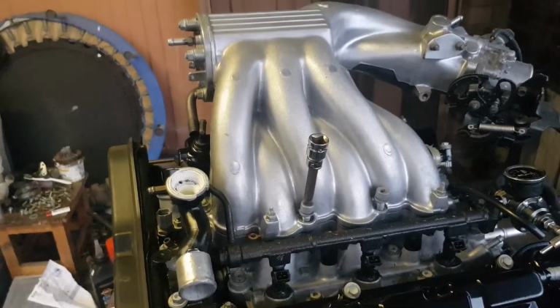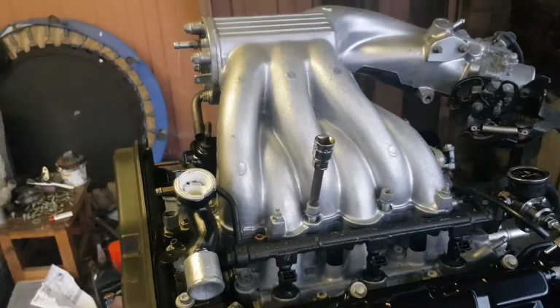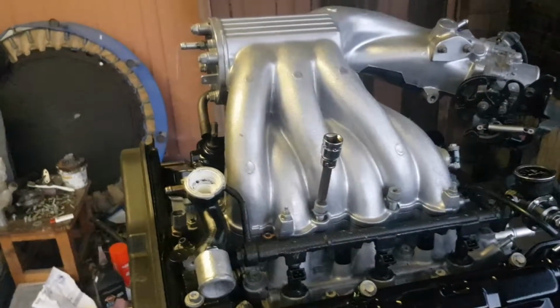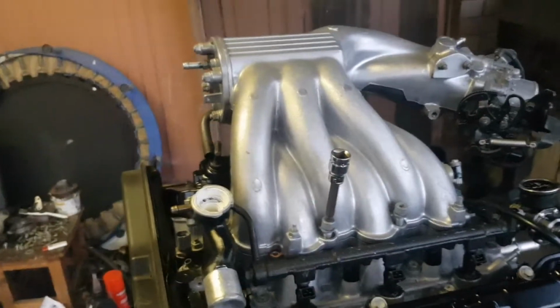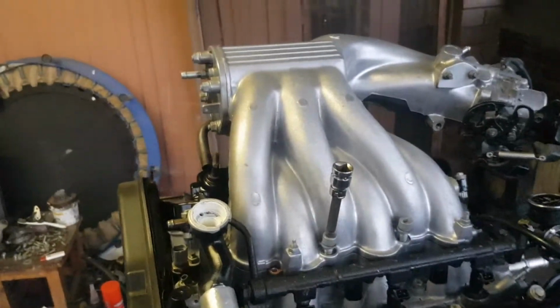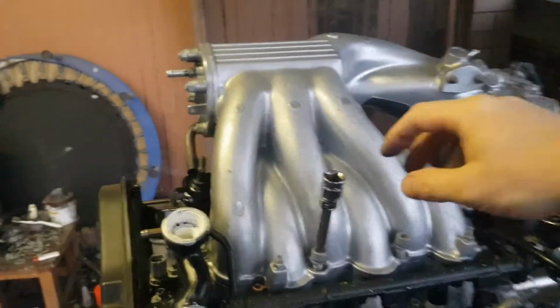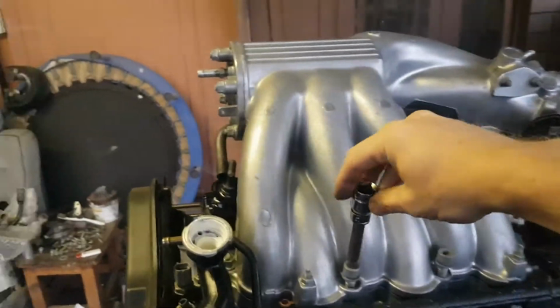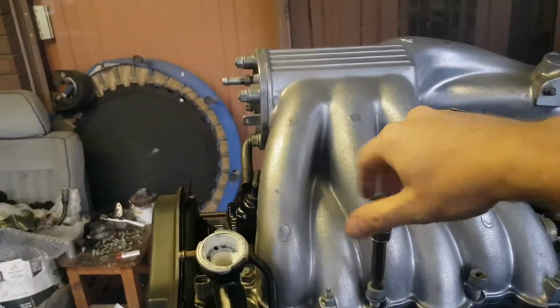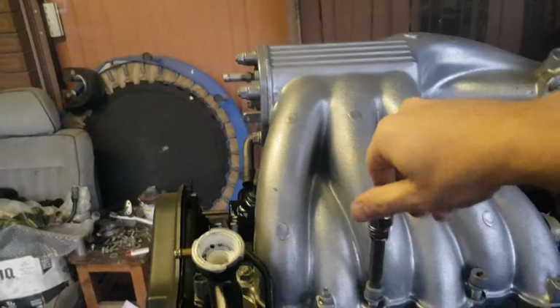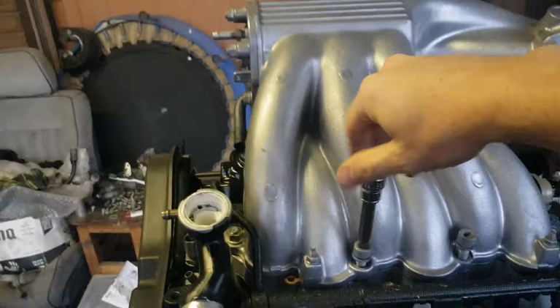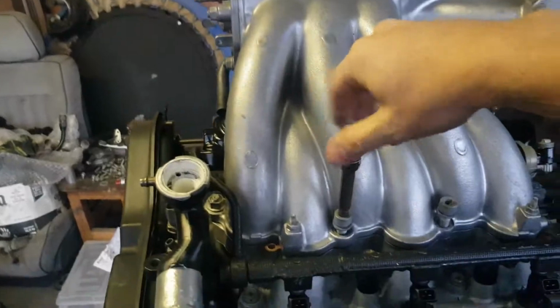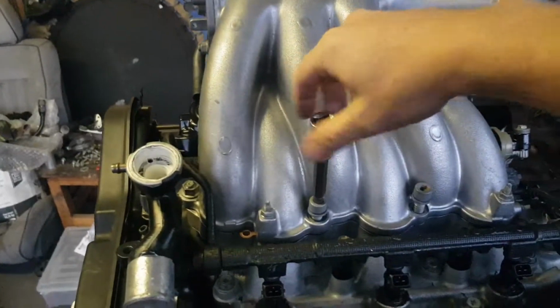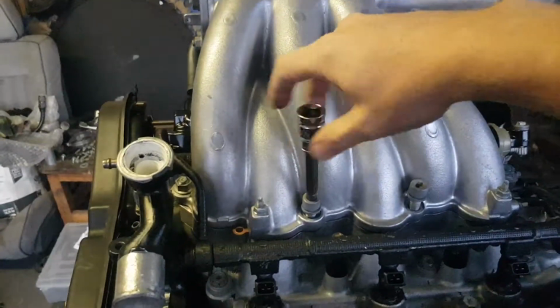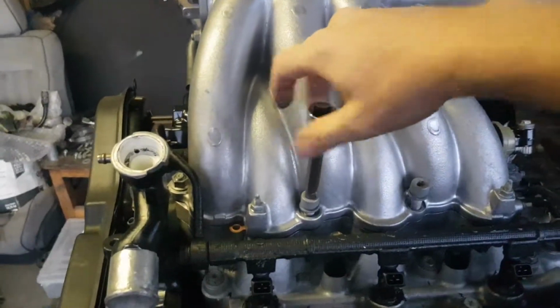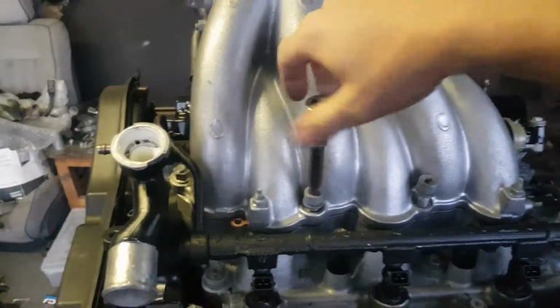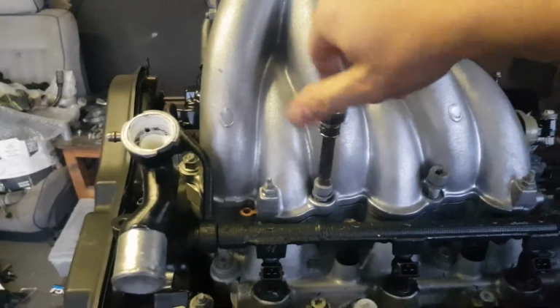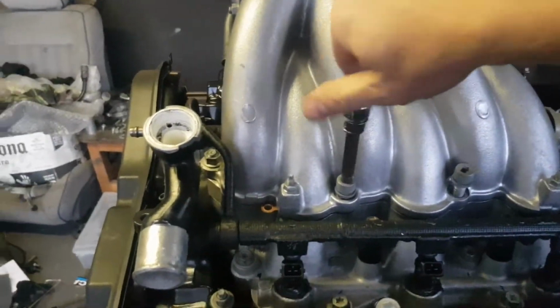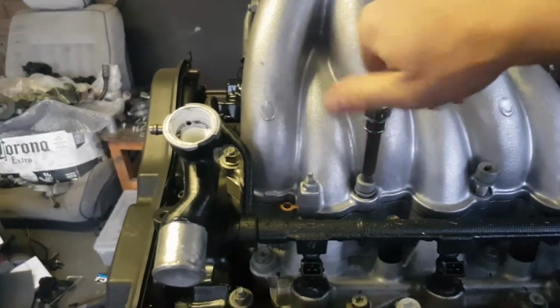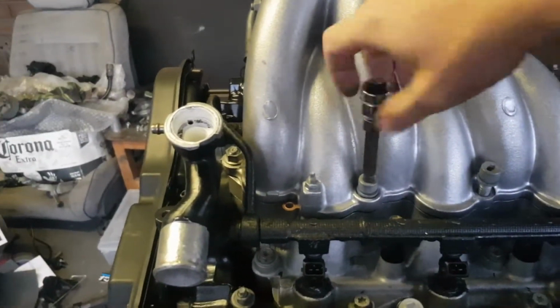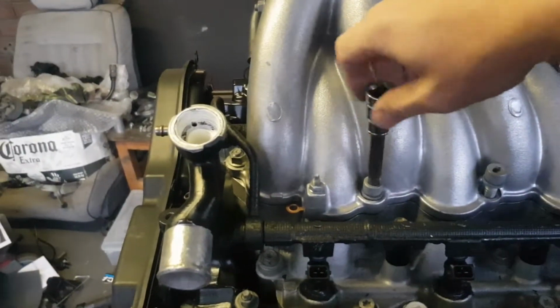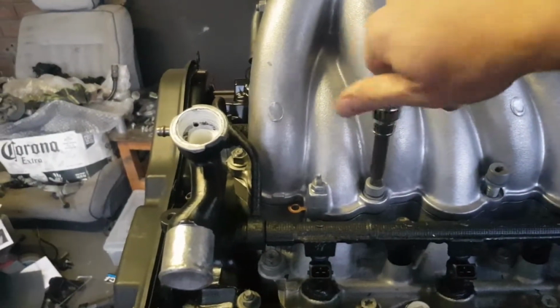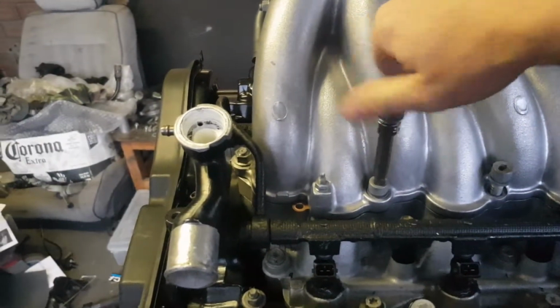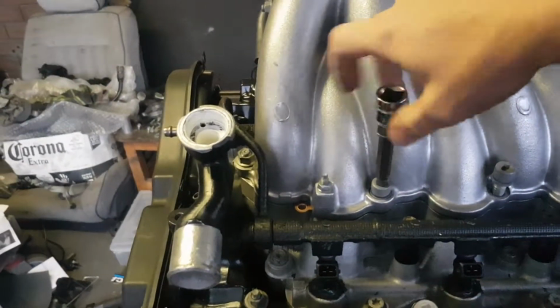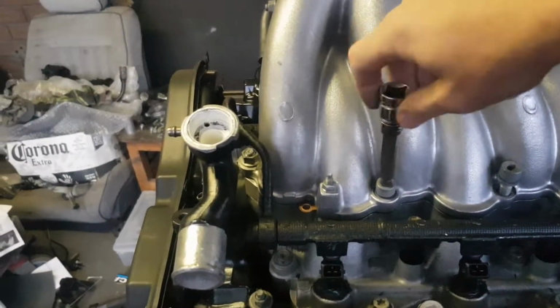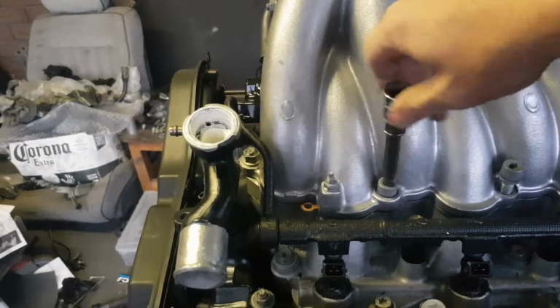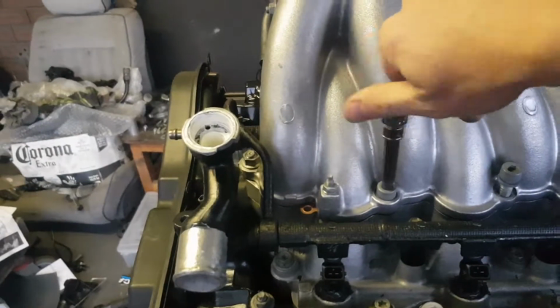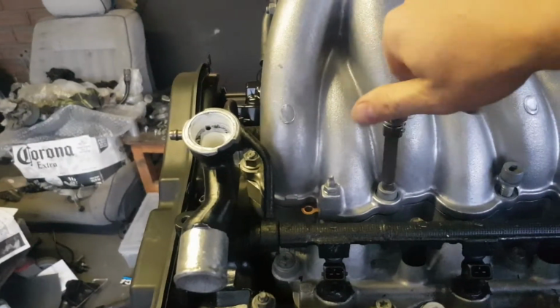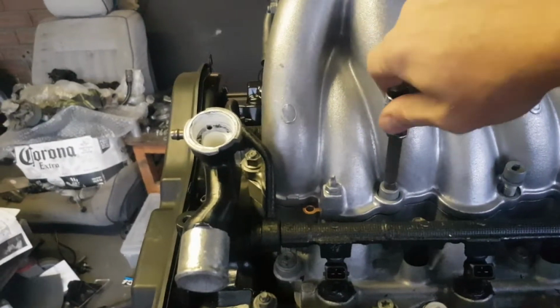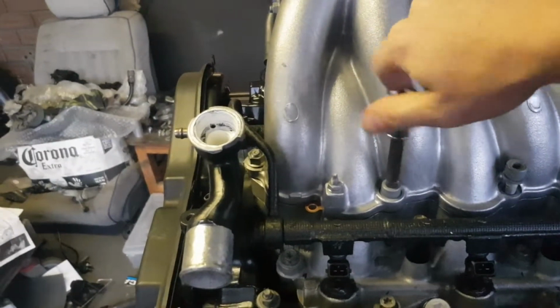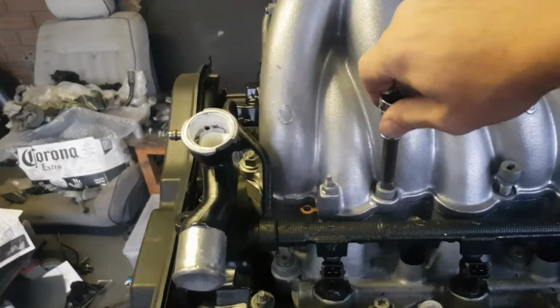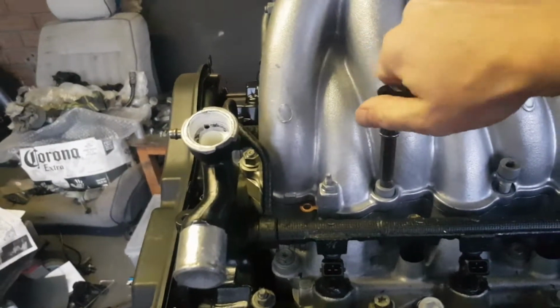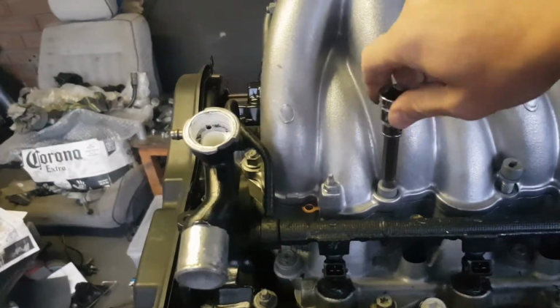Now the manifold's in place. We're gonna do up the bolts, just finger tight first, and then I'm going to torque them up with a torque wrench — something like 30 or 40 foot-pounds with this one.